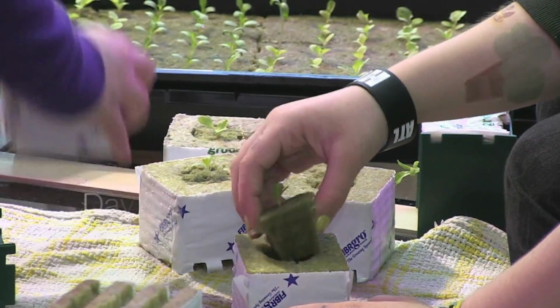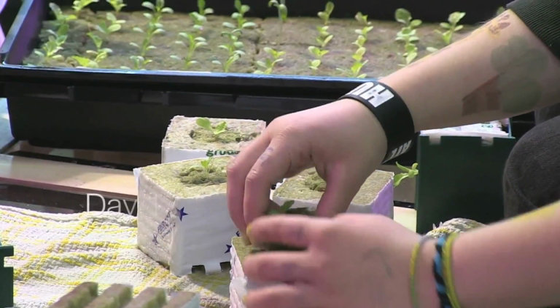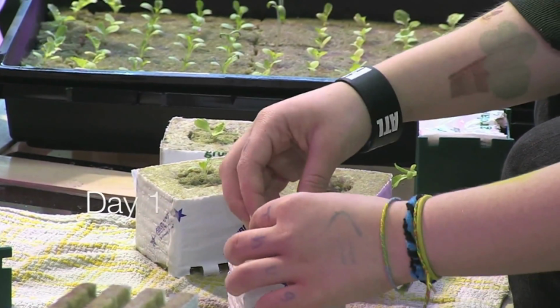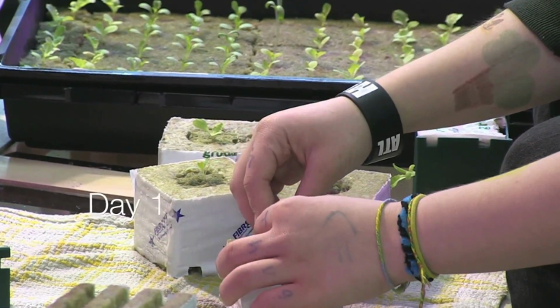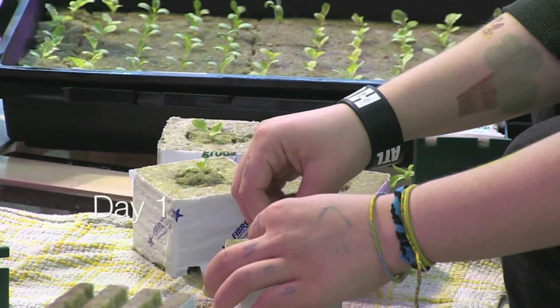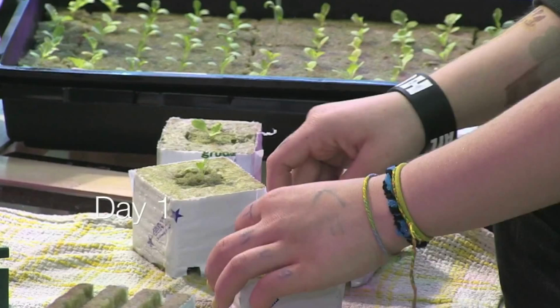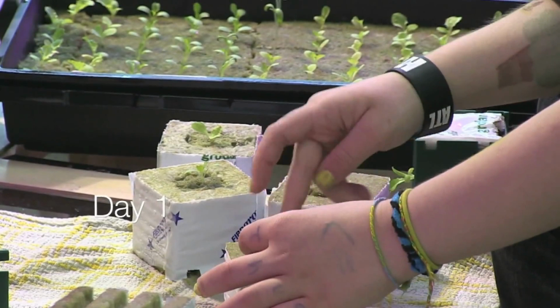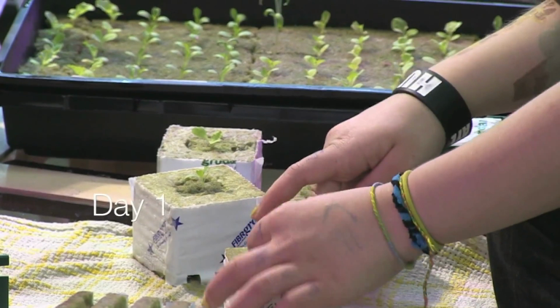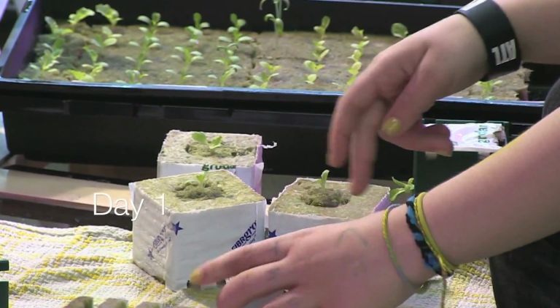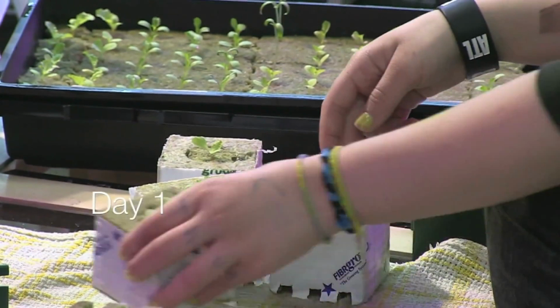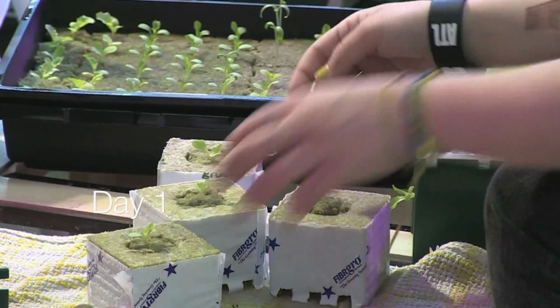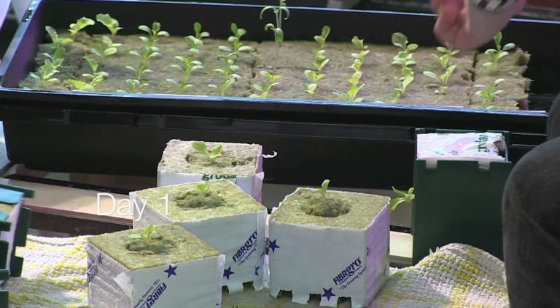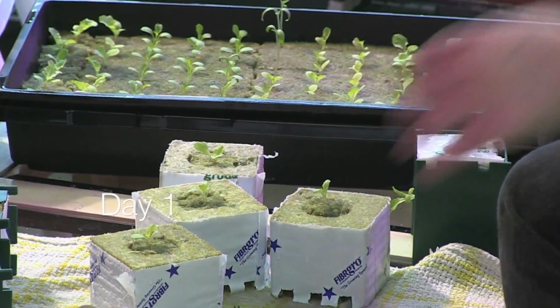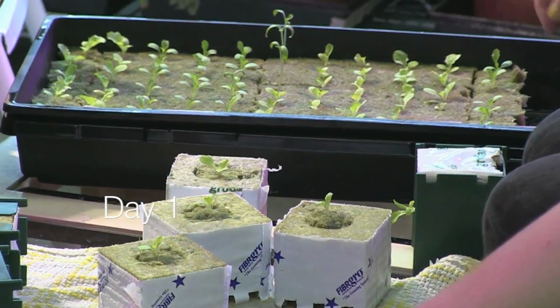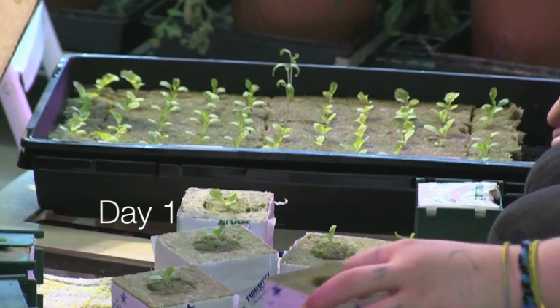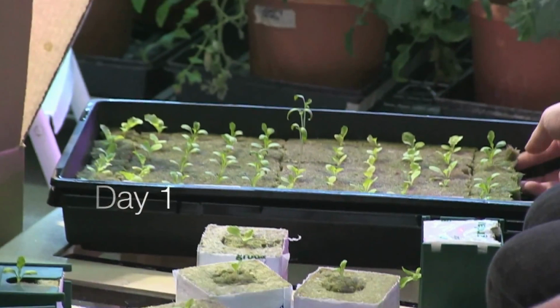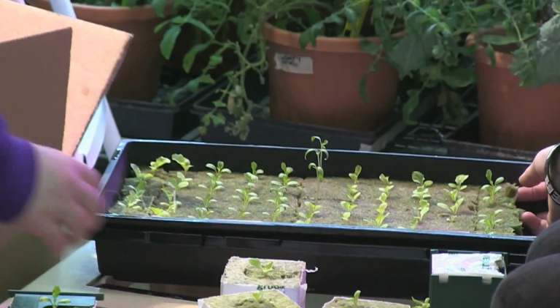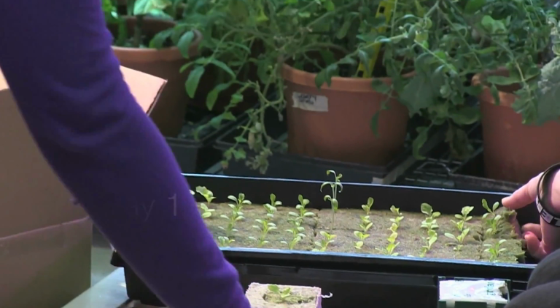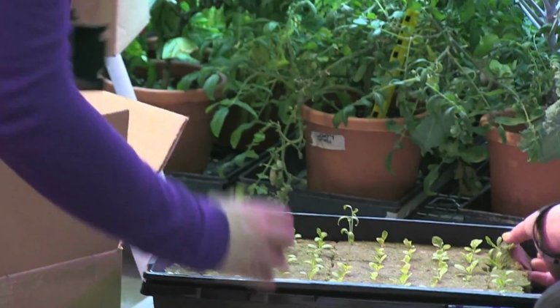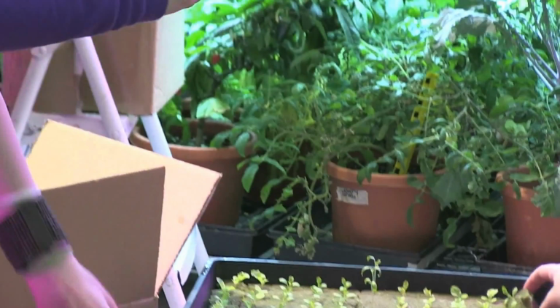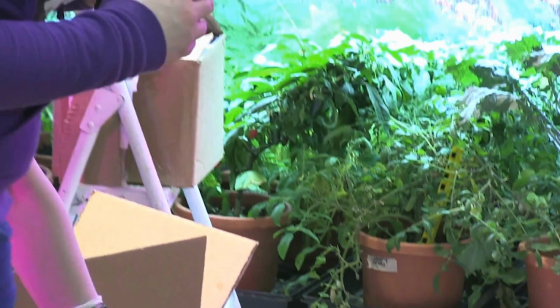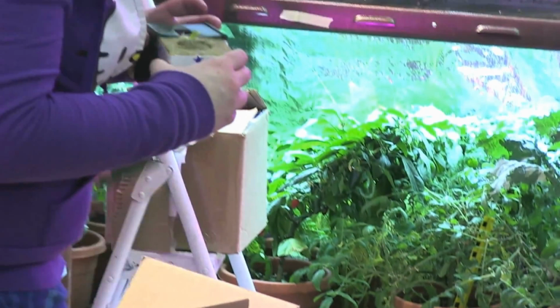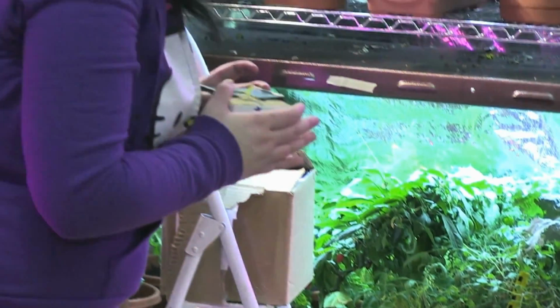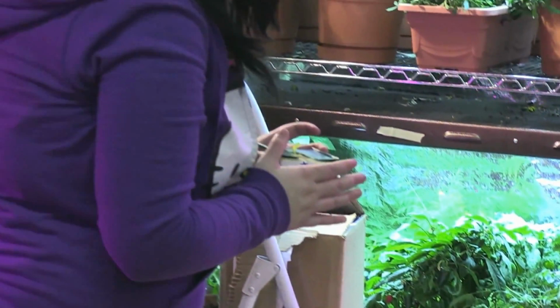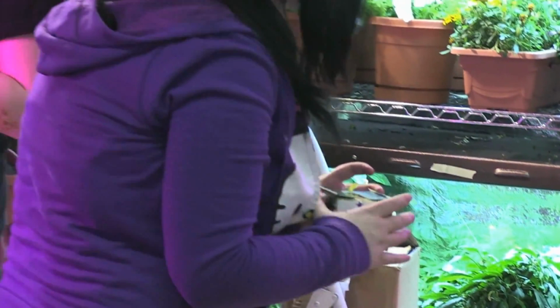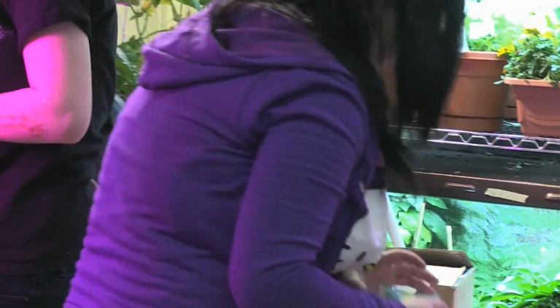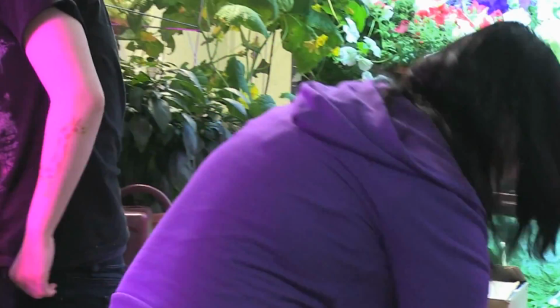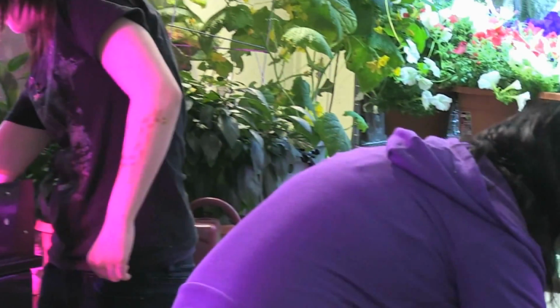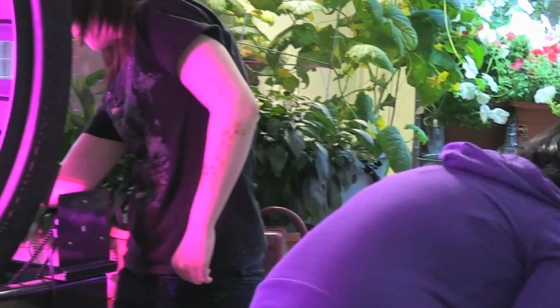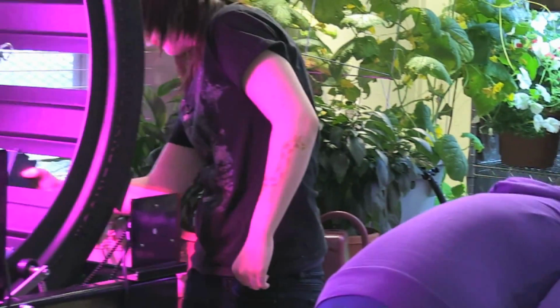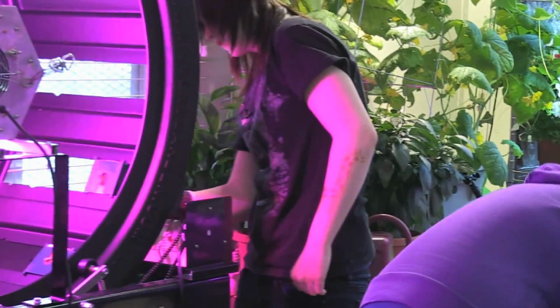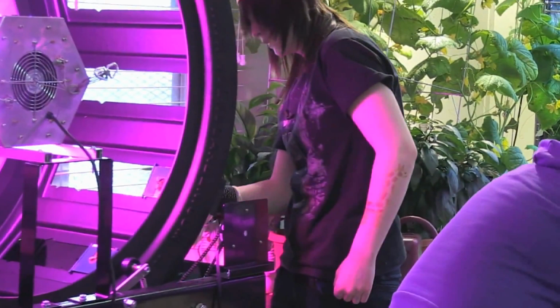My students planted five varieties of heirloom organic lettuce, cherry tomatoes, and mini bell peppers. After letting the seeds sprout for a week and a half, my students then planted them in the Volksgarten.